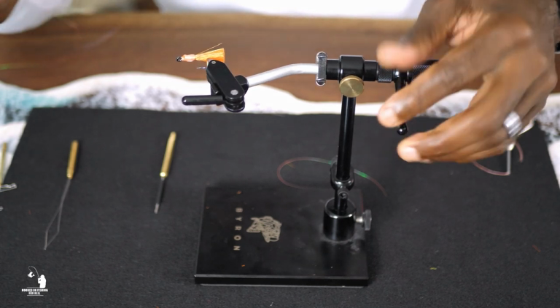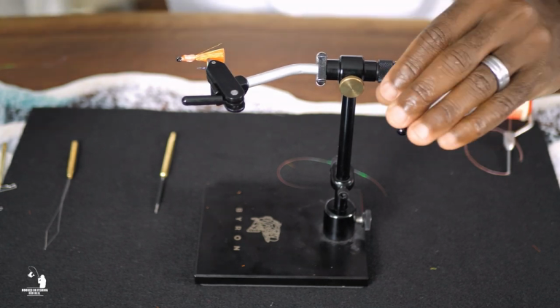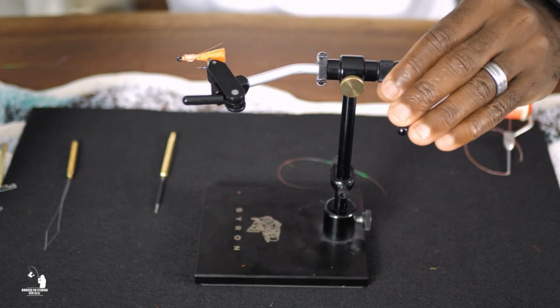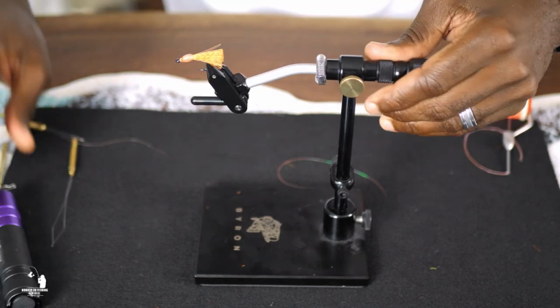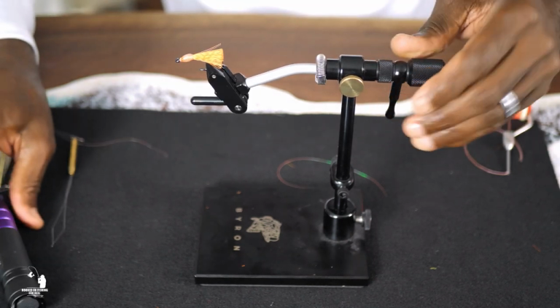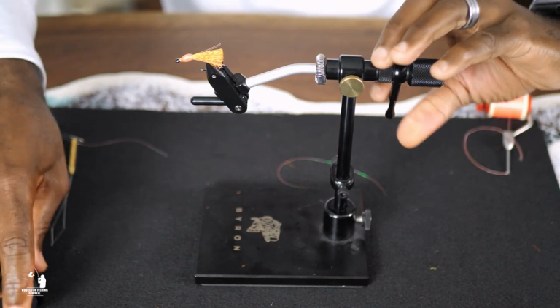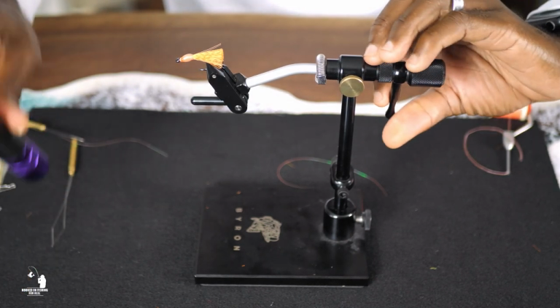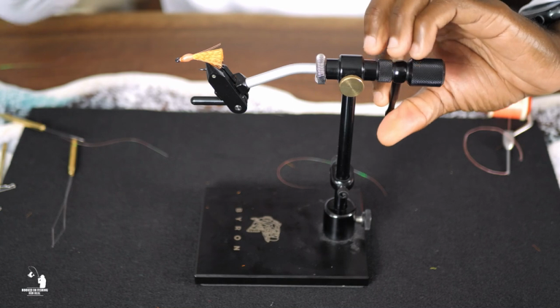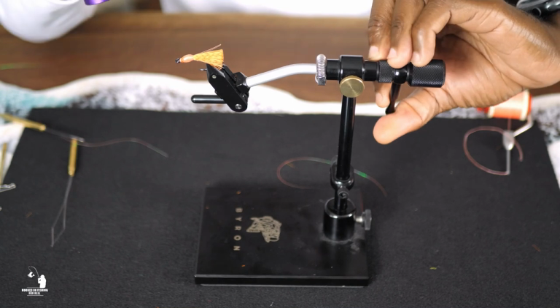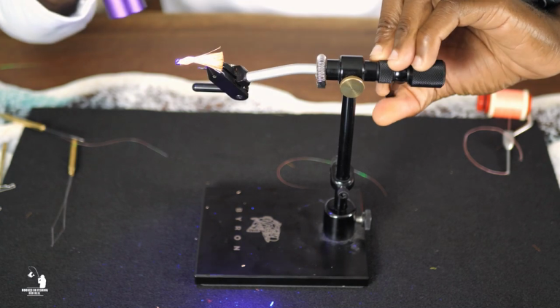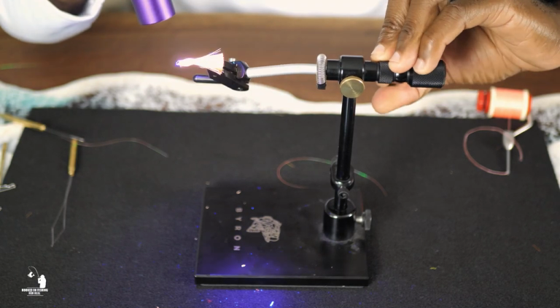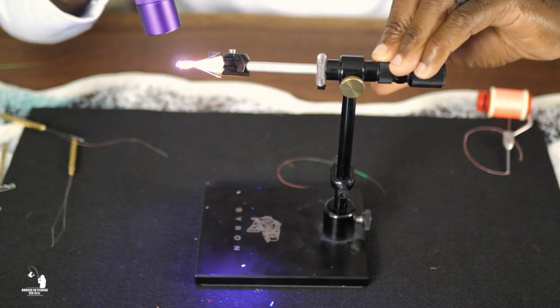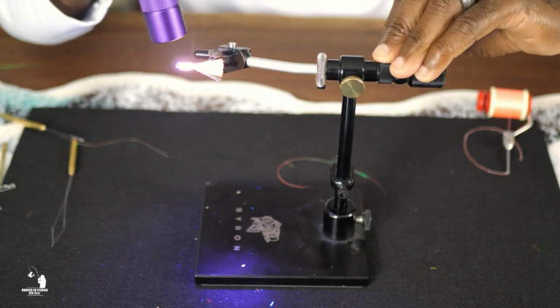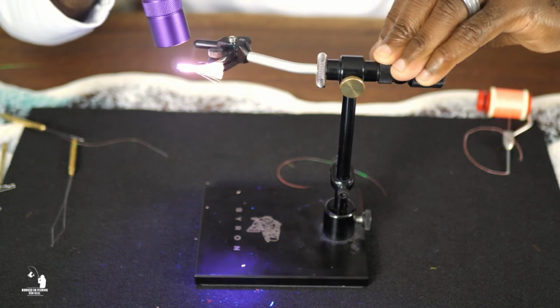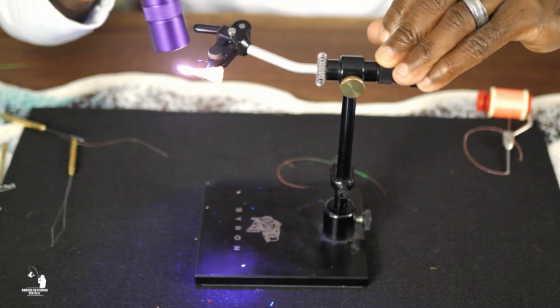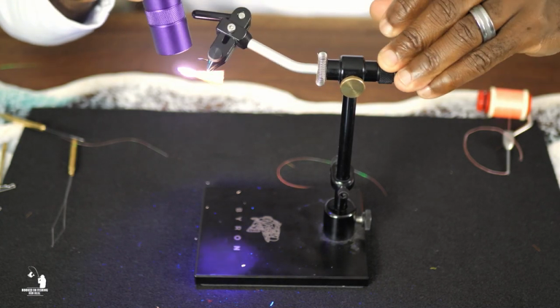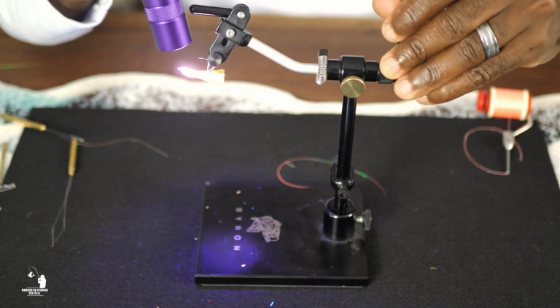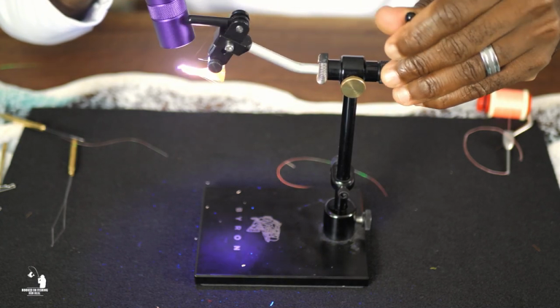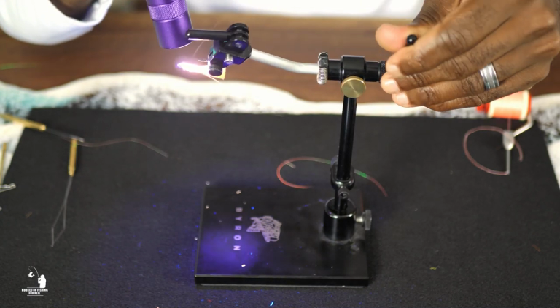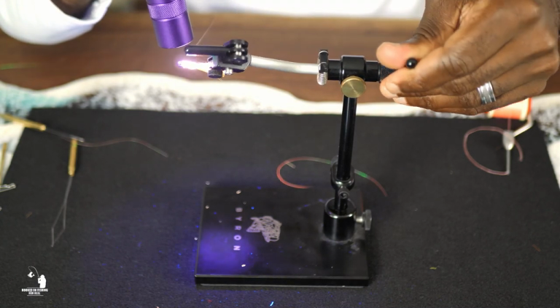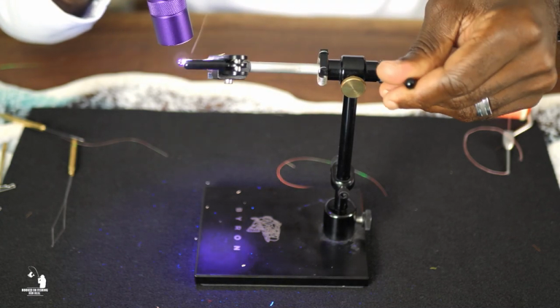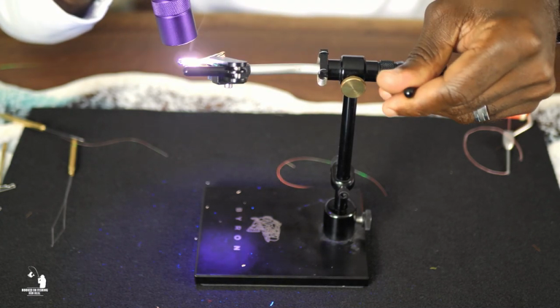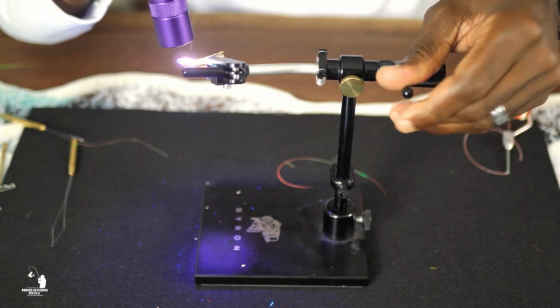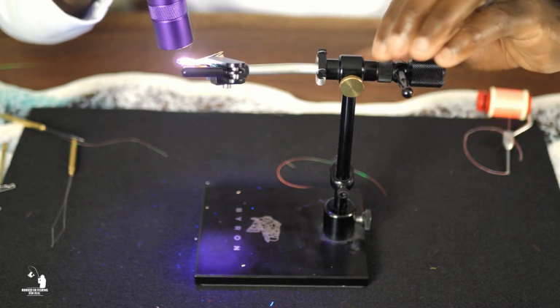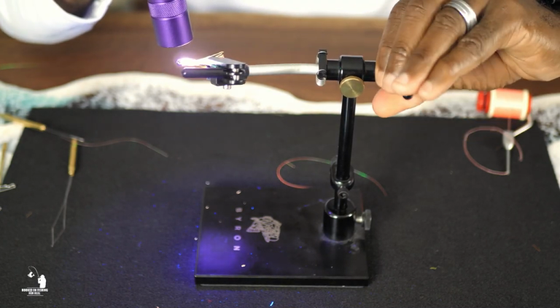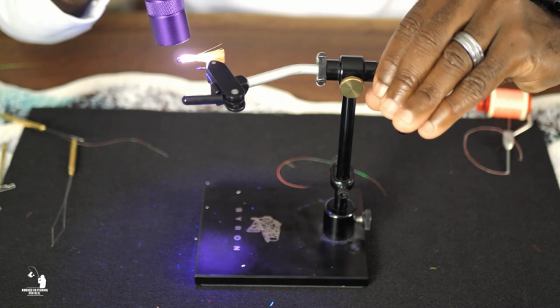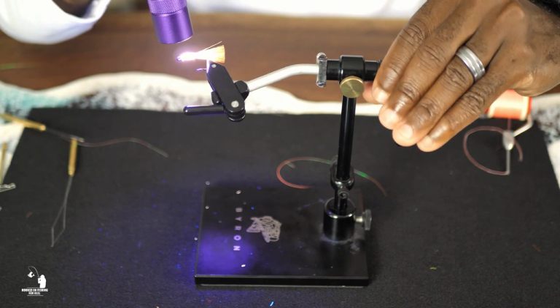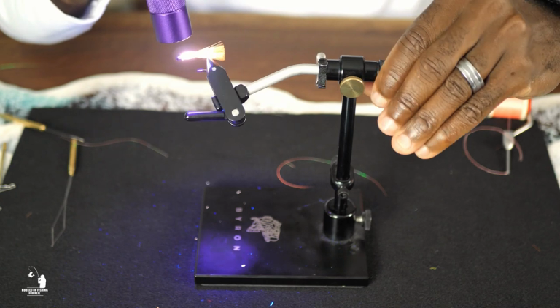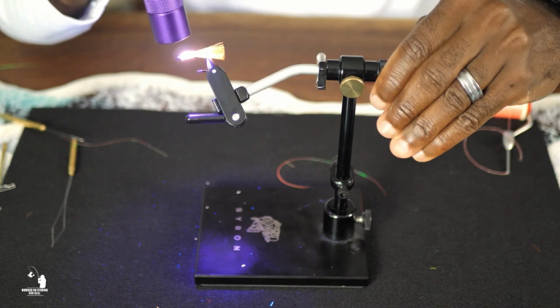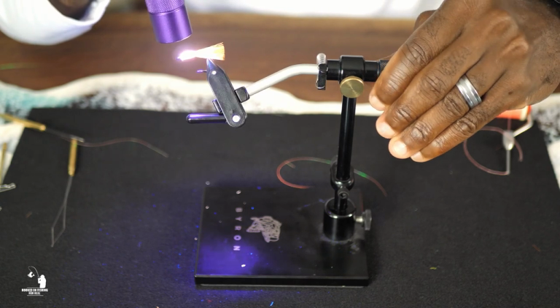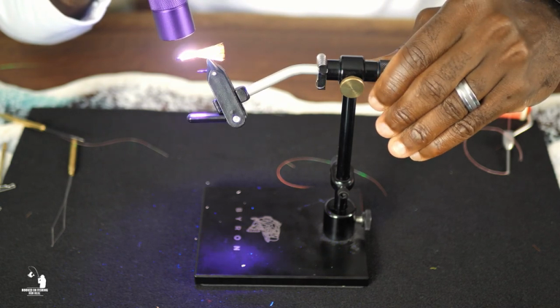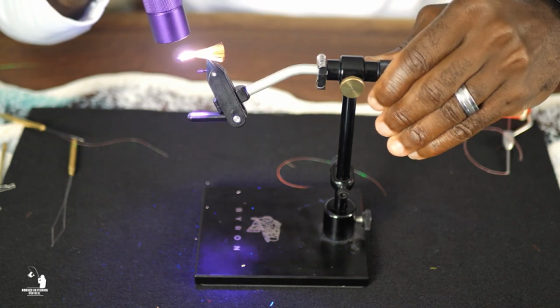After applying the resin, the final step is to cure it with the UV high output flashlight, which will take around 30 seconds.